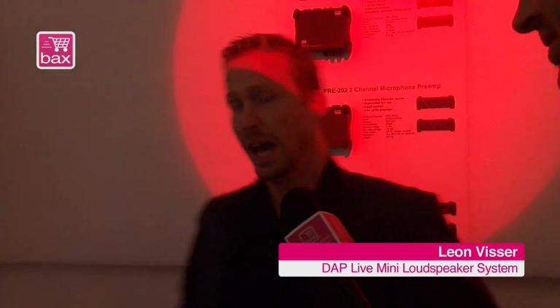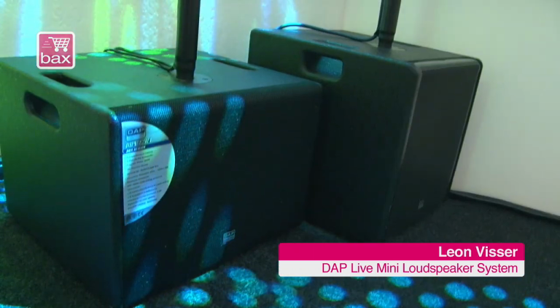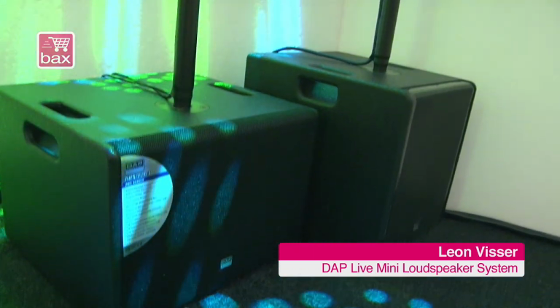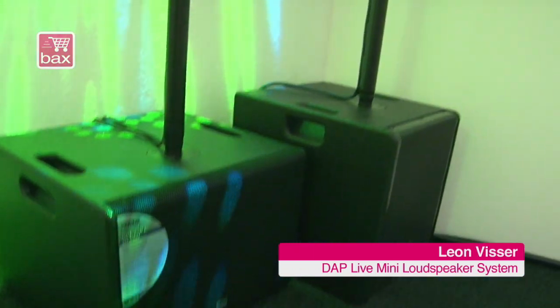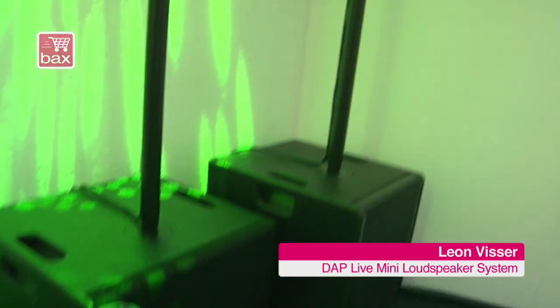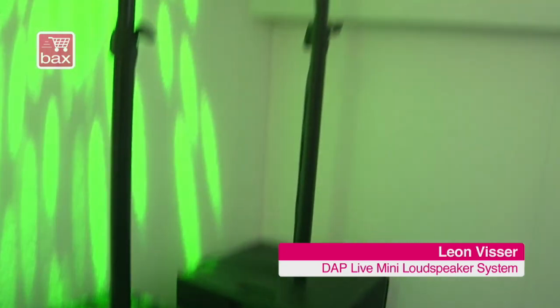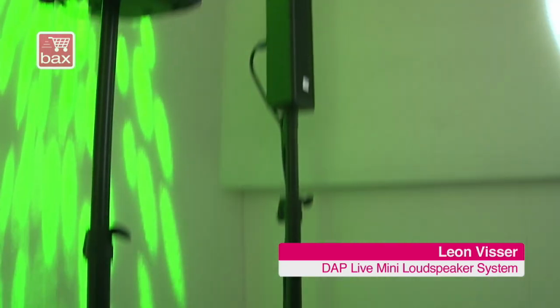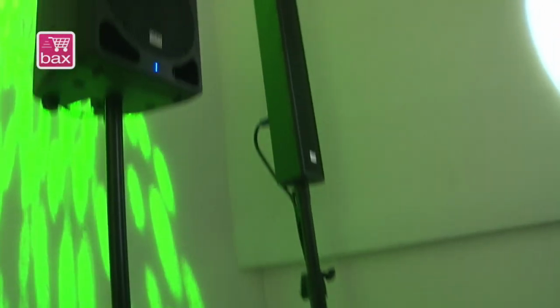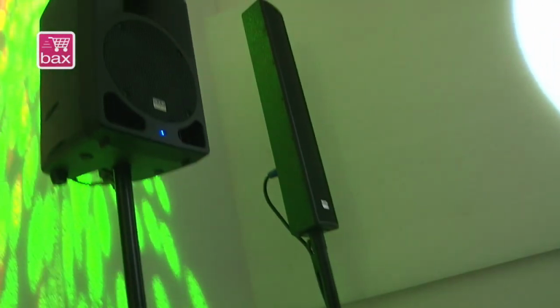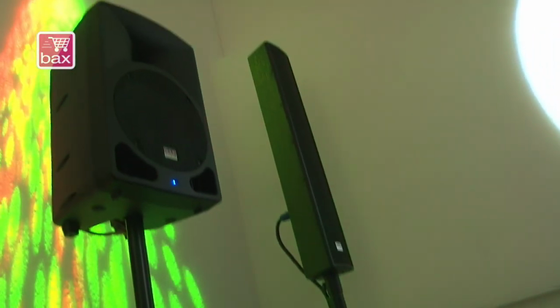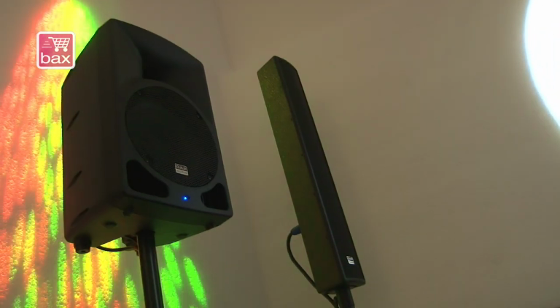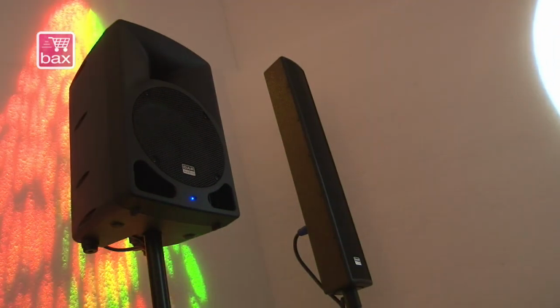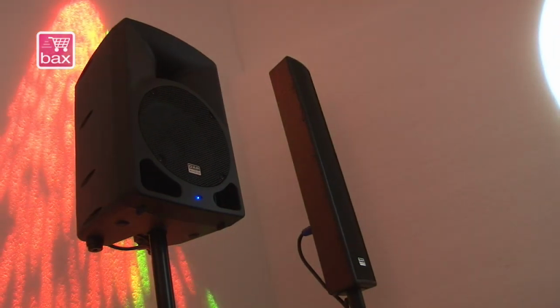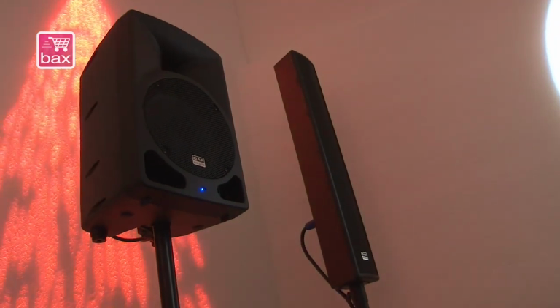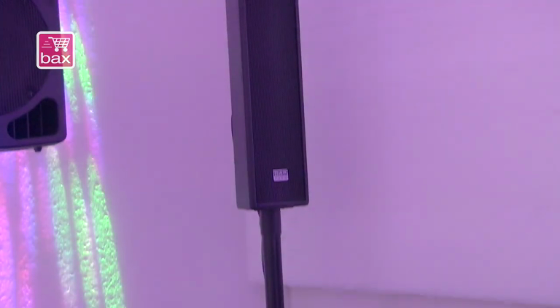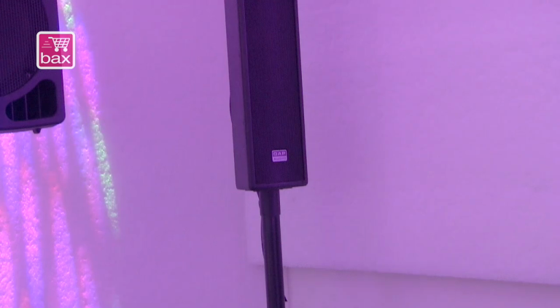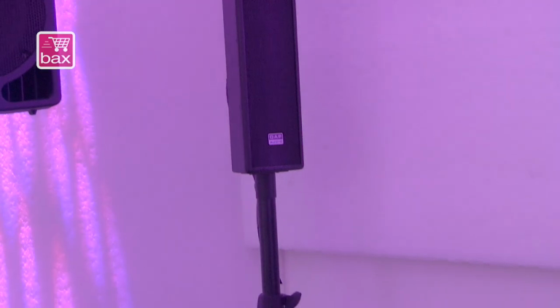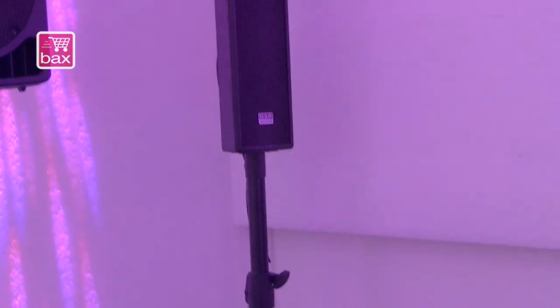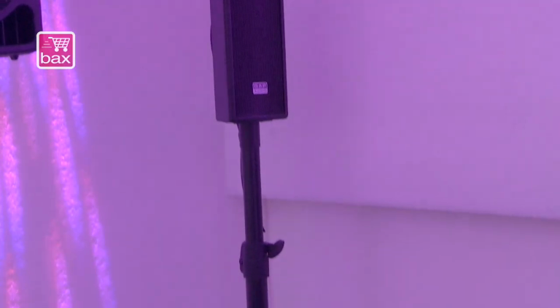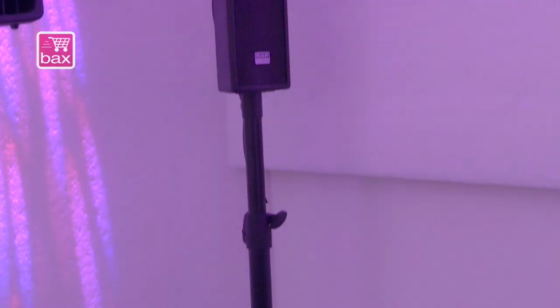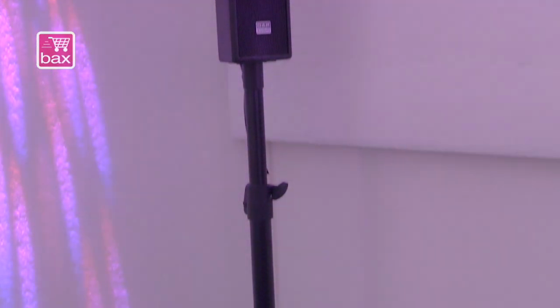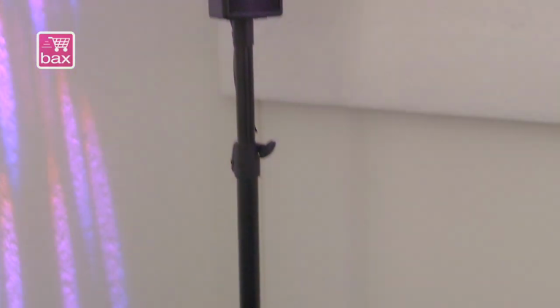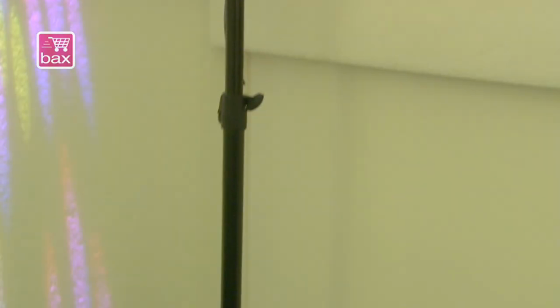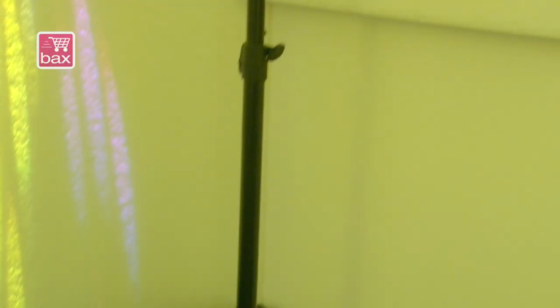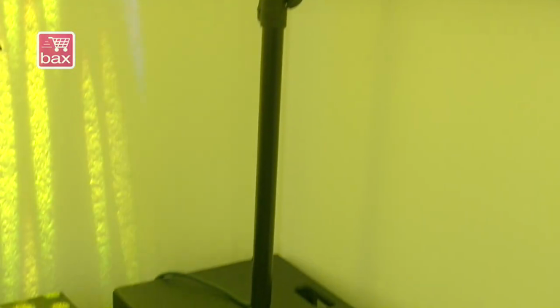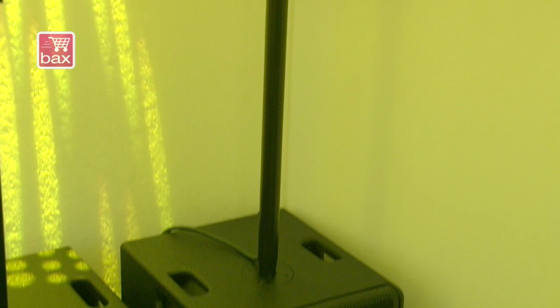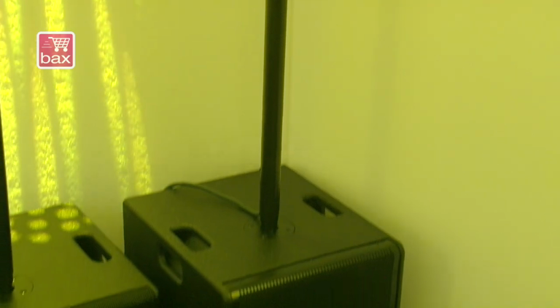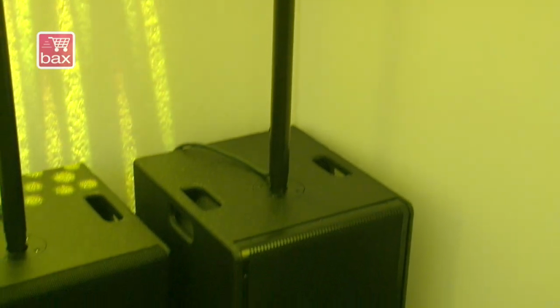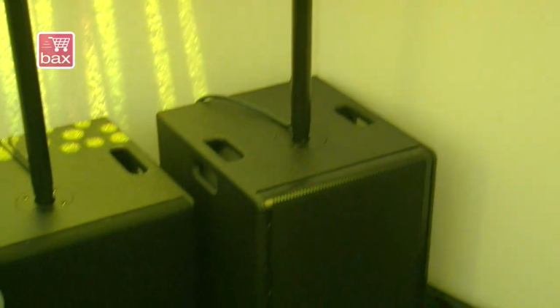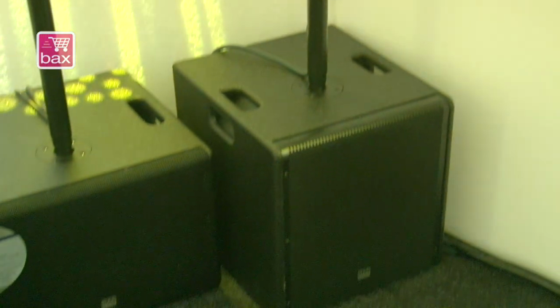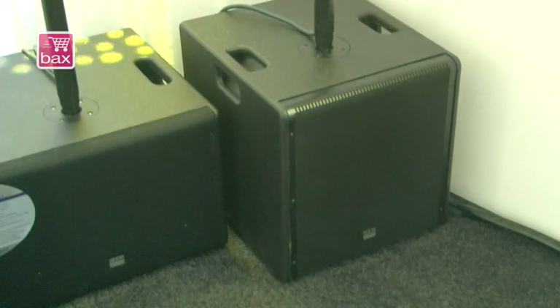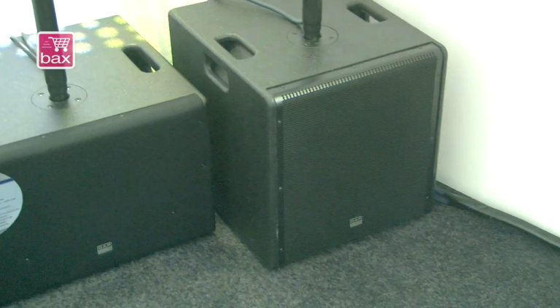As you can see here we got some new nice speaker systems. Complete to the right you see the column system, it's called the Live Mini. It's a complete set as you are used with our Clubmate series, with a 12 inch bass cabinet and a column speaker.